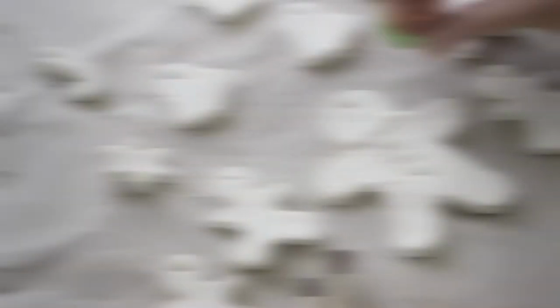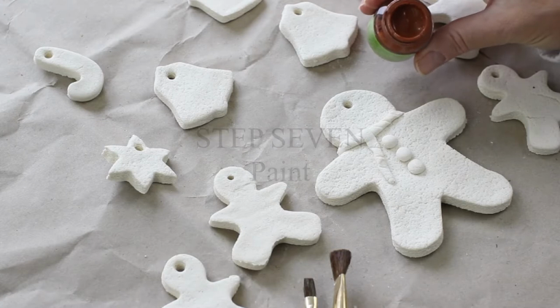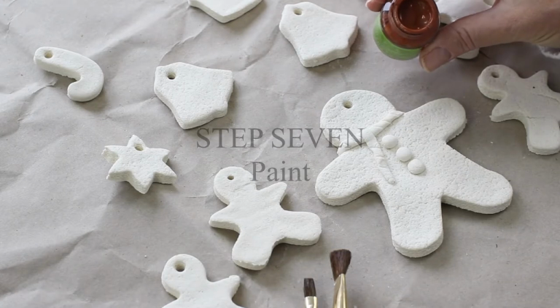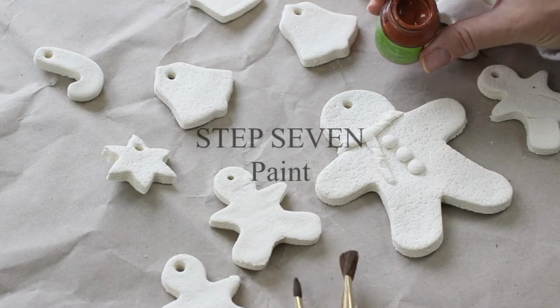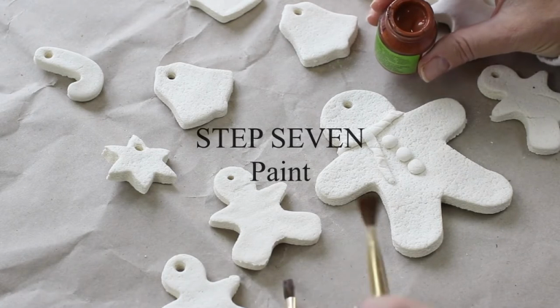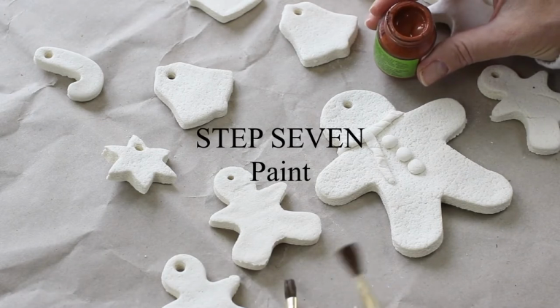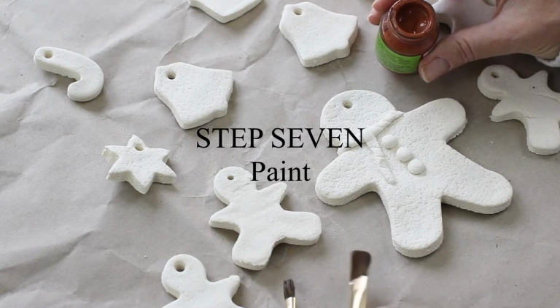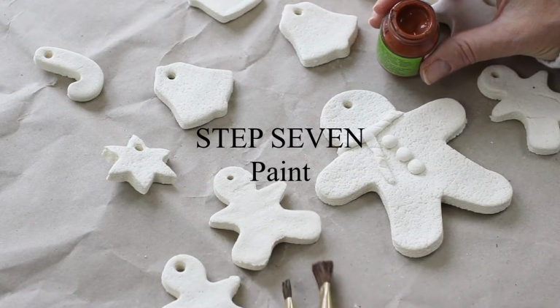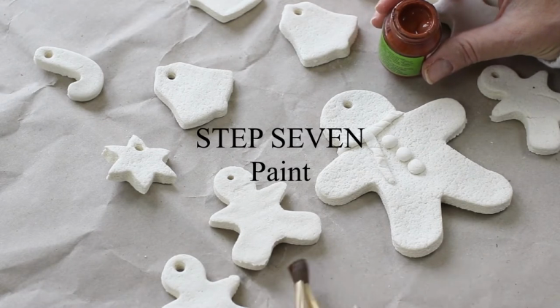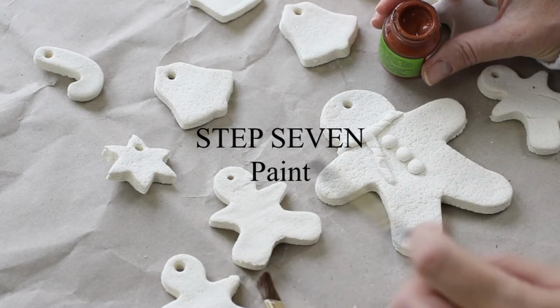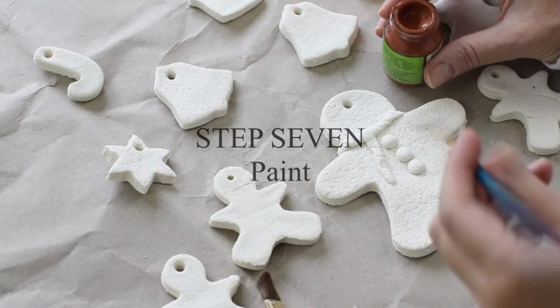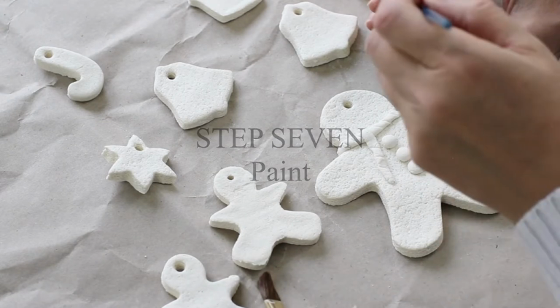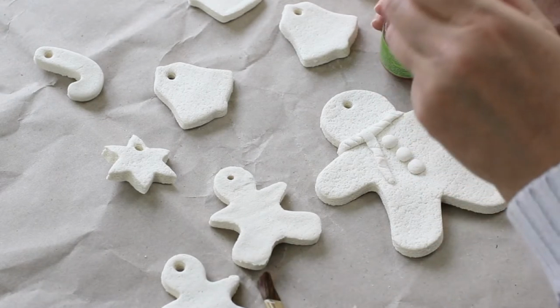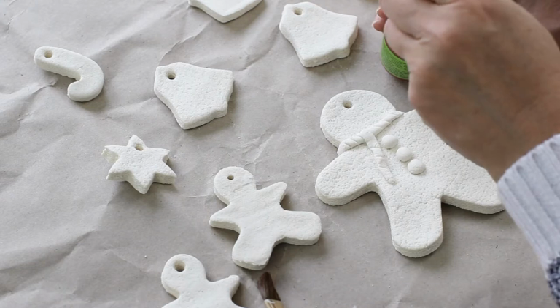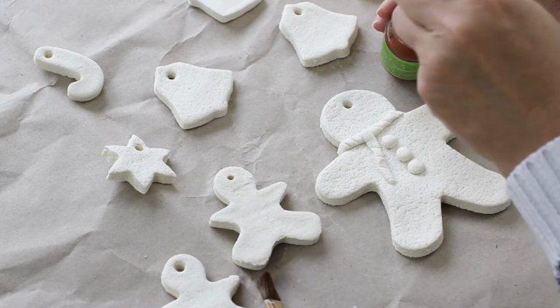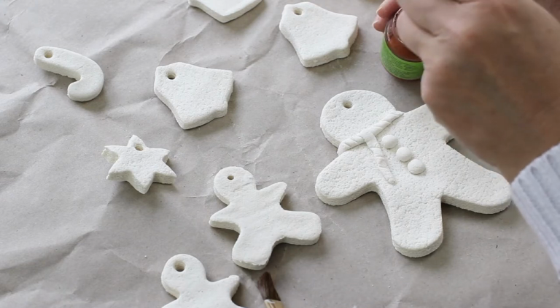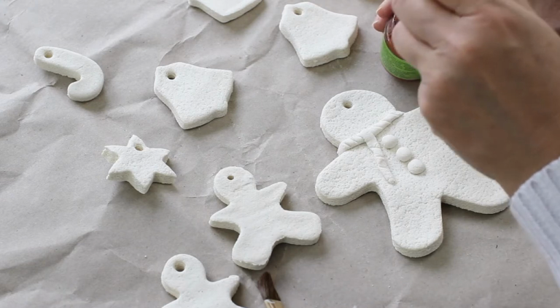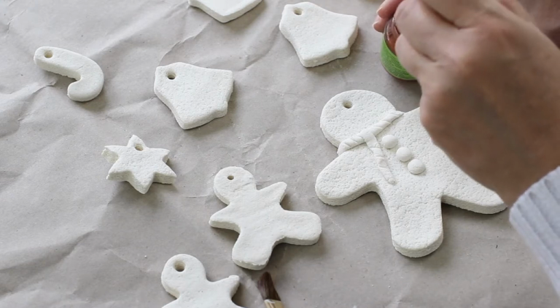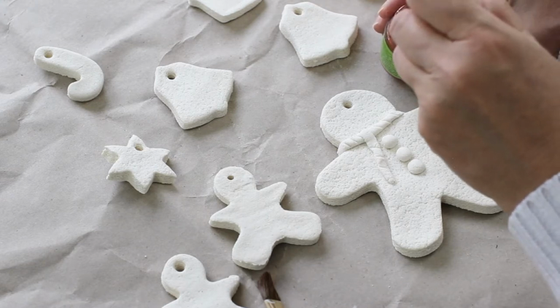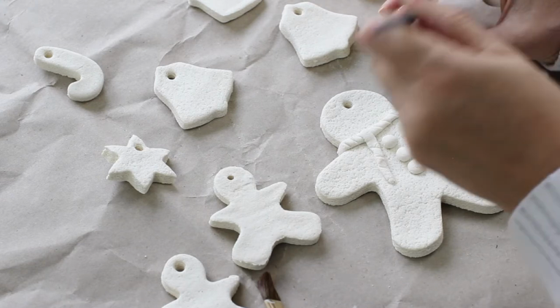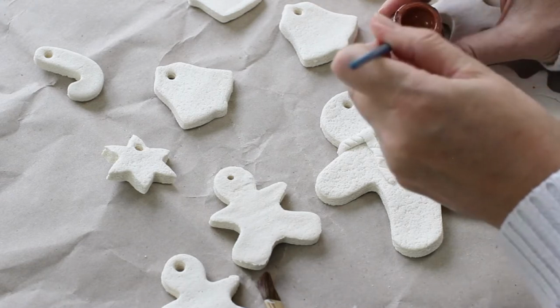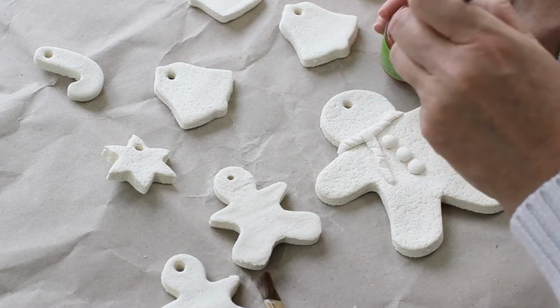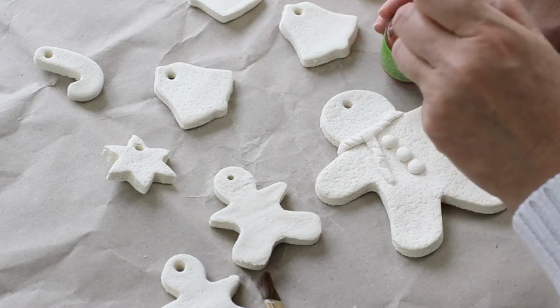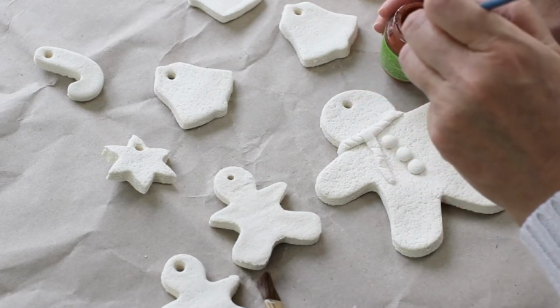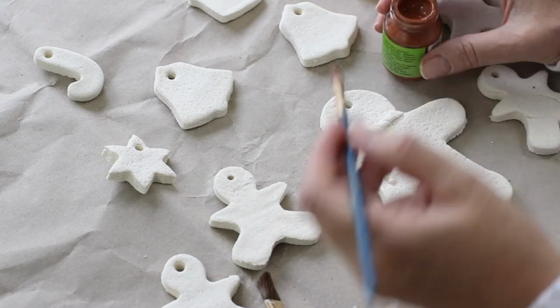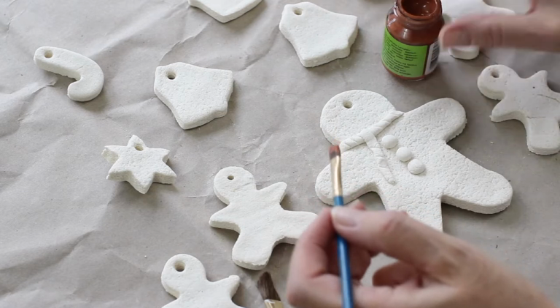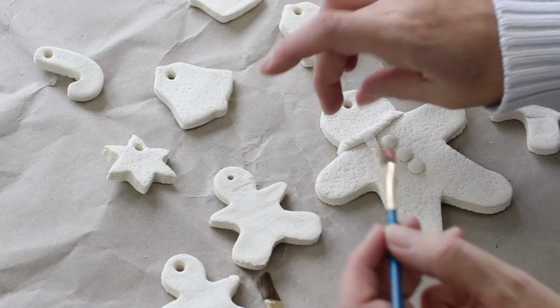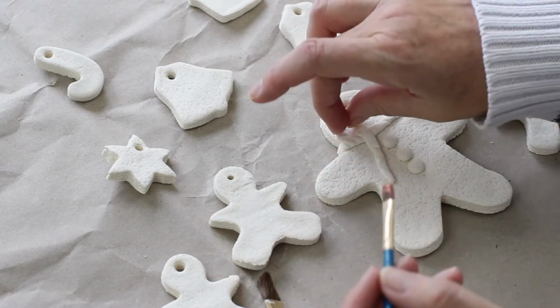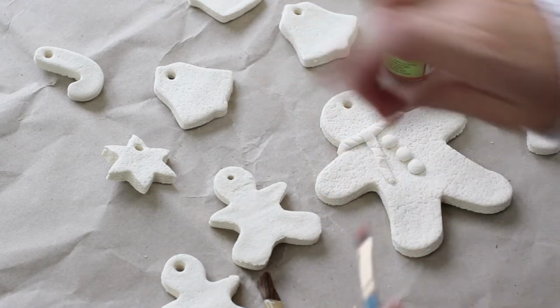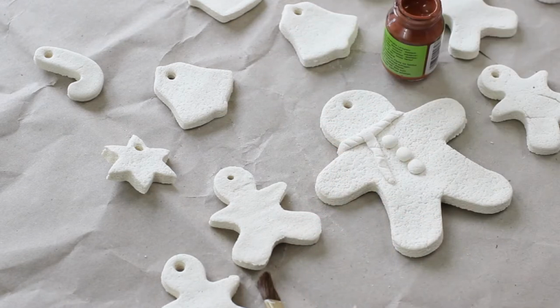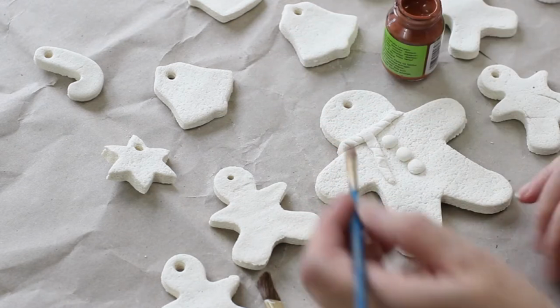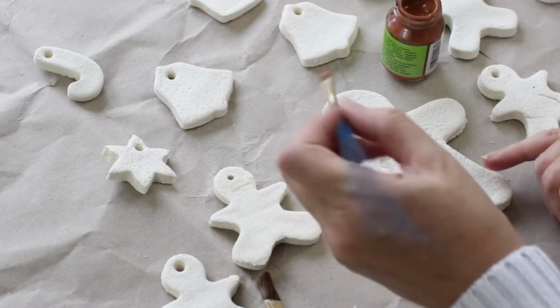After about two and a half days these salt dough ornaments are dry, so now I can get on with the fun part: painting. I'm using some brown acrylic paint and I'm just starting by painting carefully around the gingerbread man scarf.